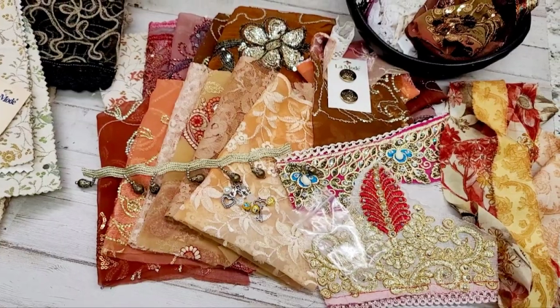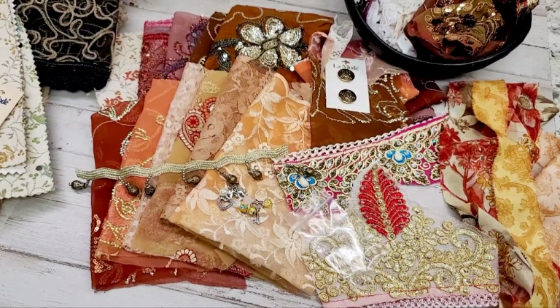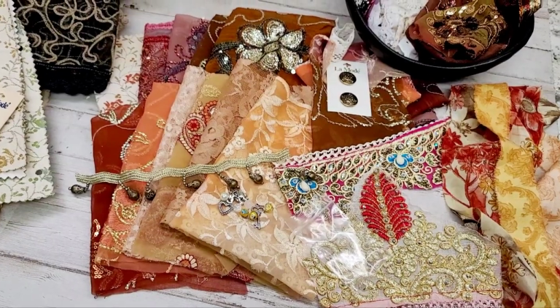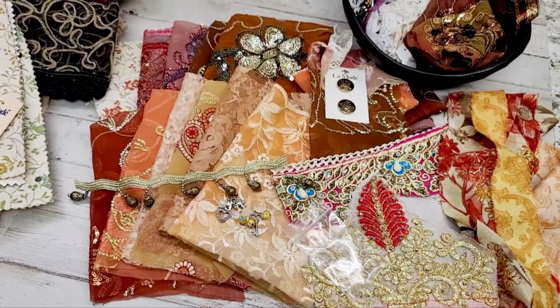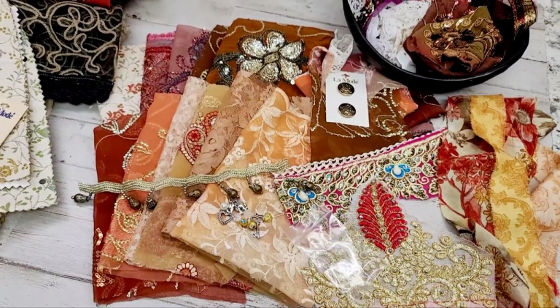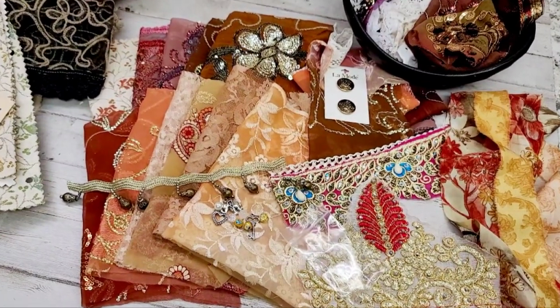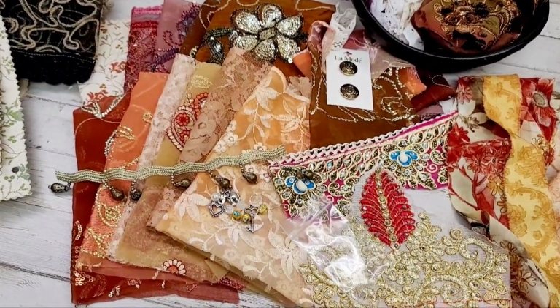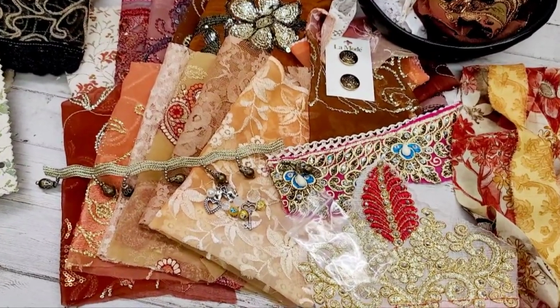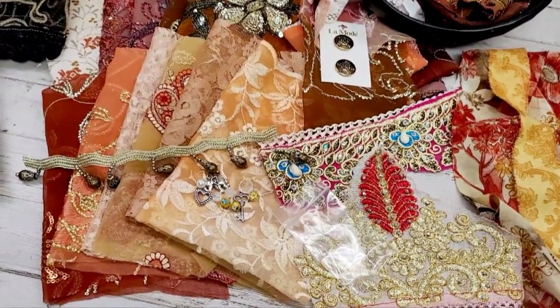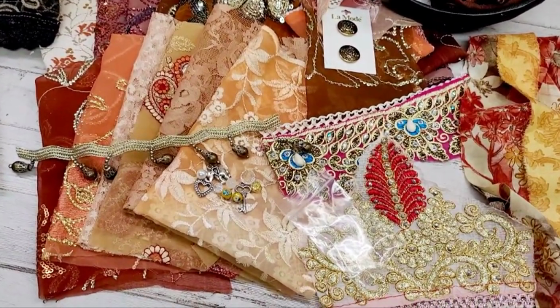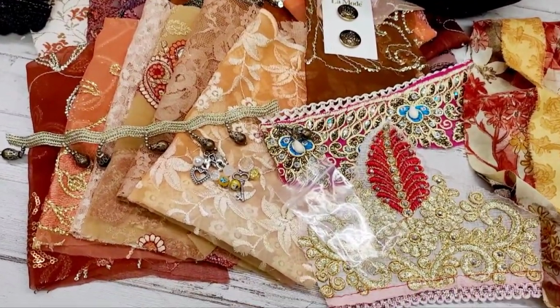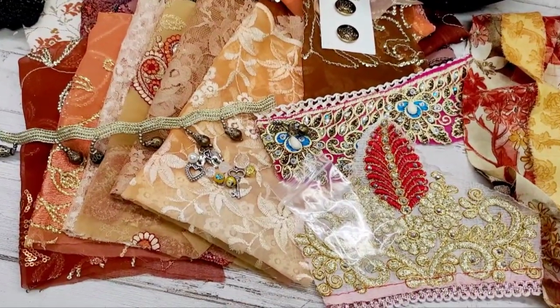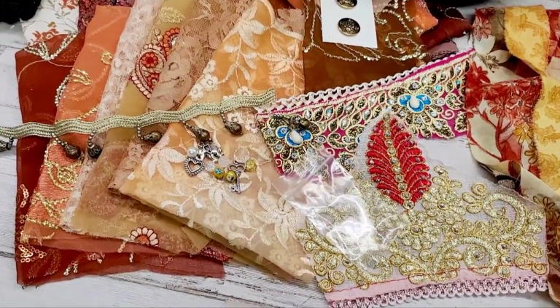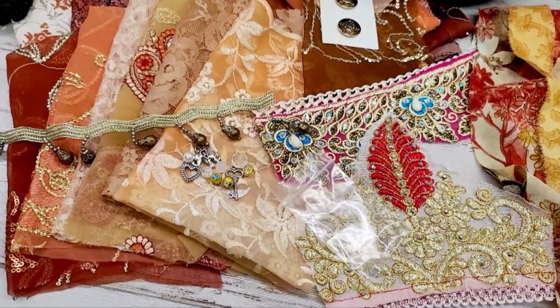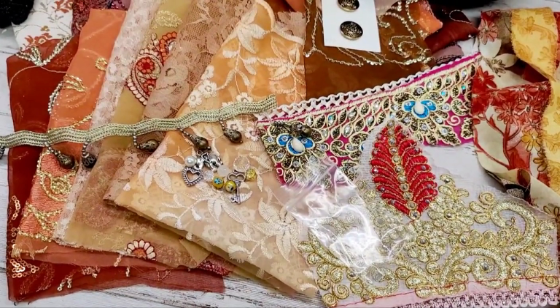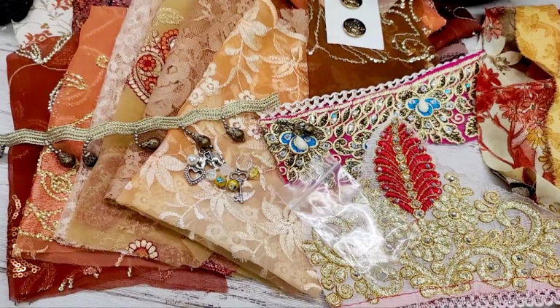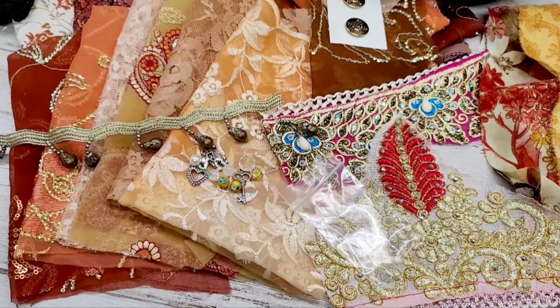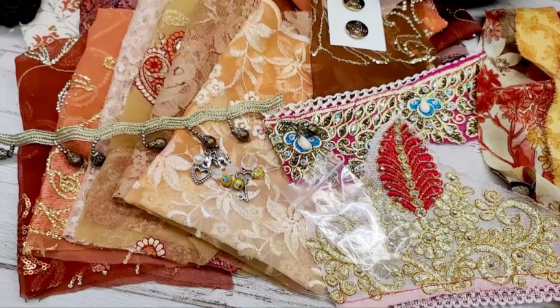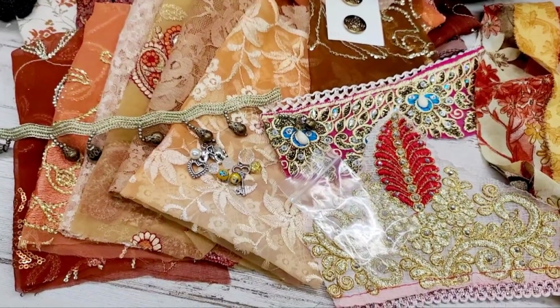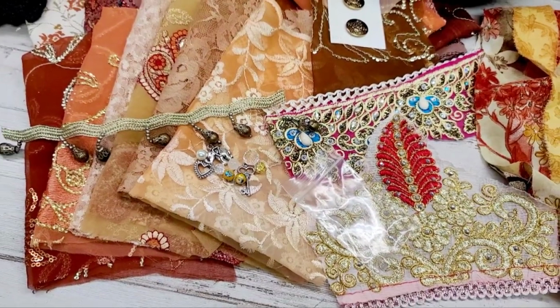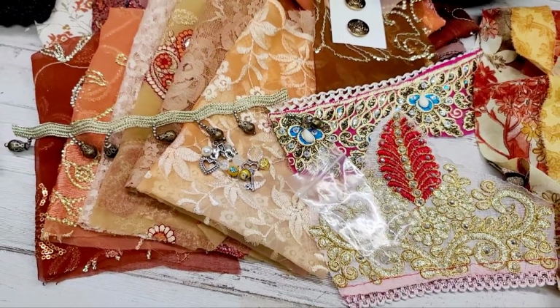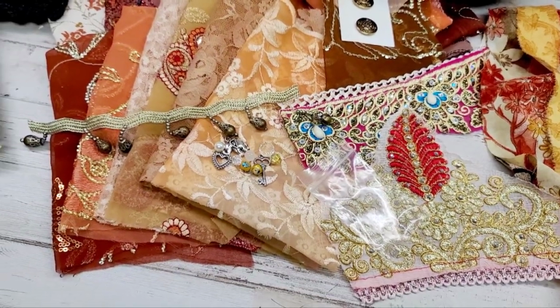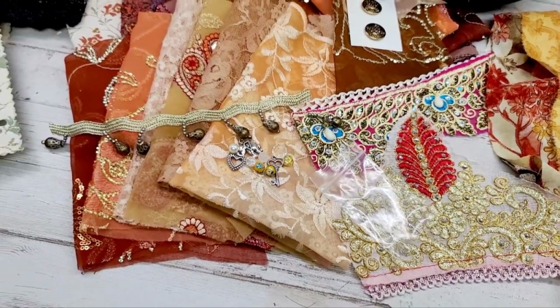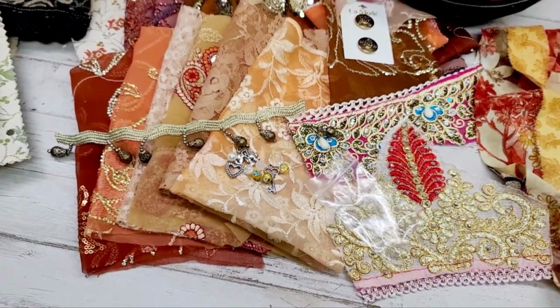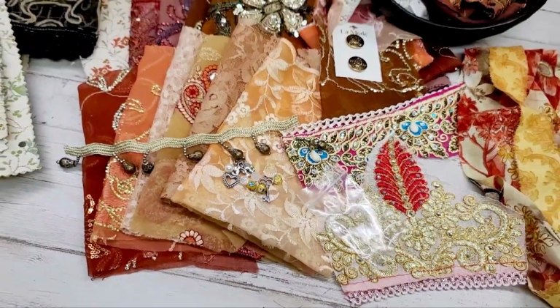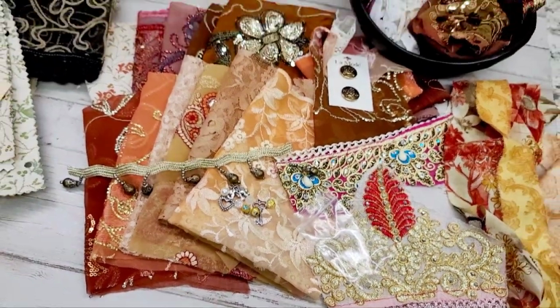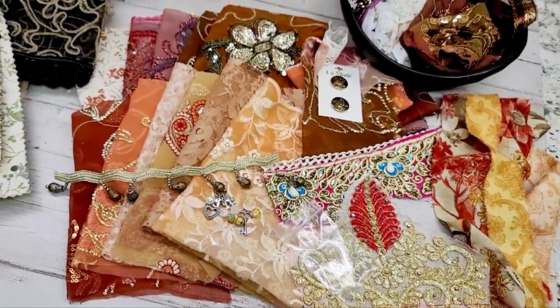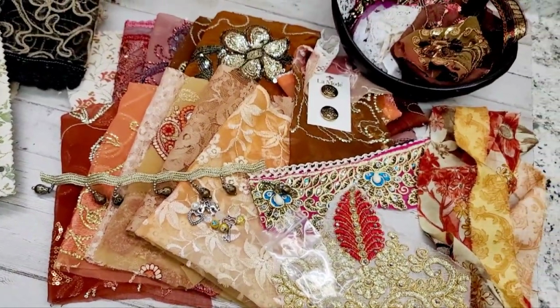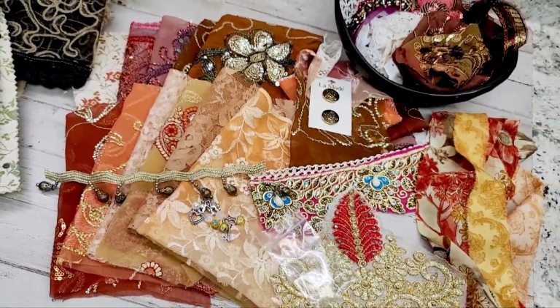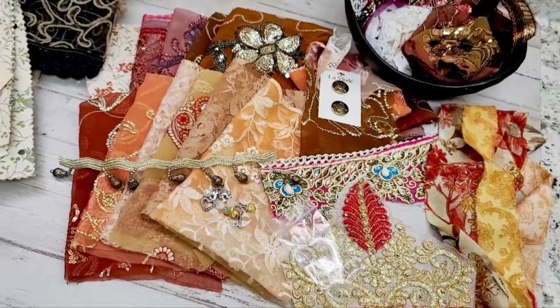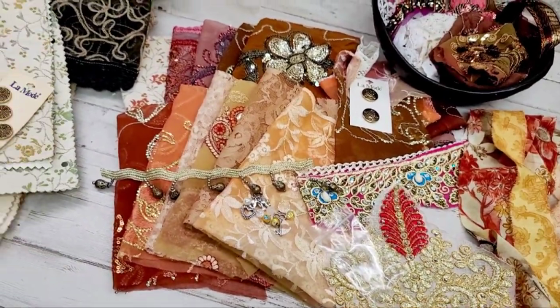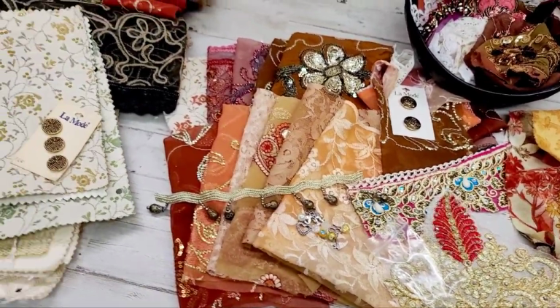Good morning everyone, it's Selena here at Amor Fabrics. I'm going to do a quick three to five minute video. Lately you guys can tell I've been doing quick videos because I figured you guys would want me just to get to the point.